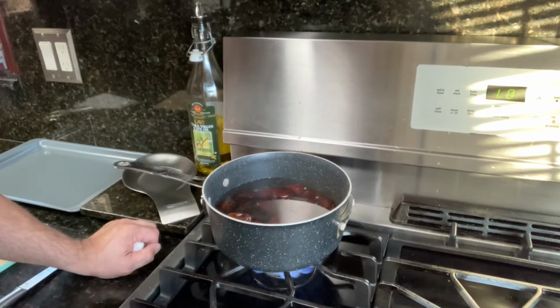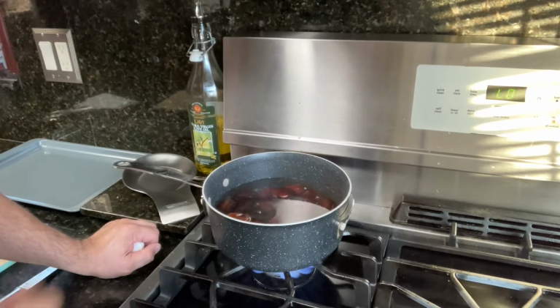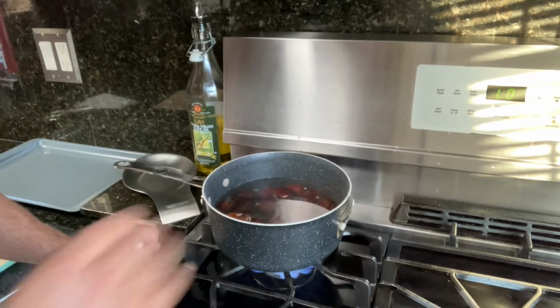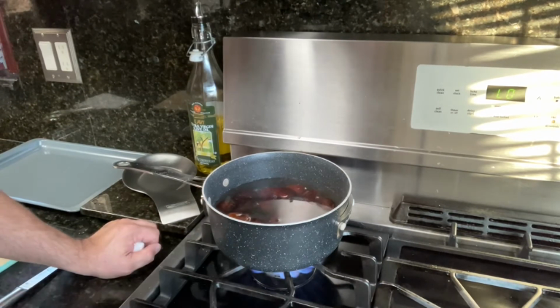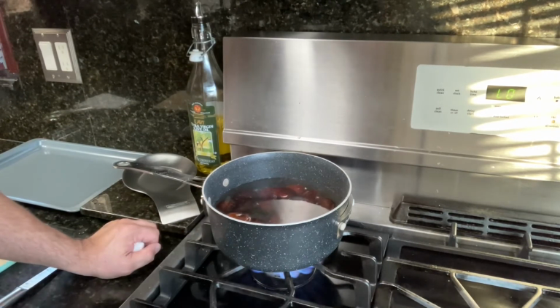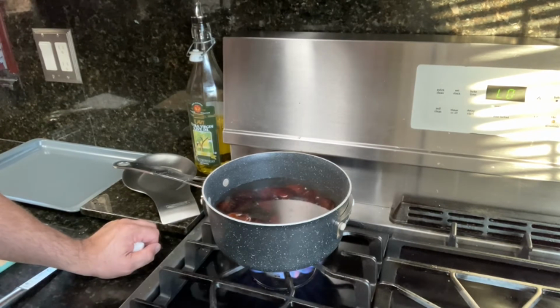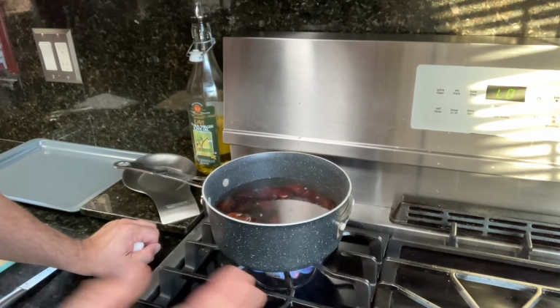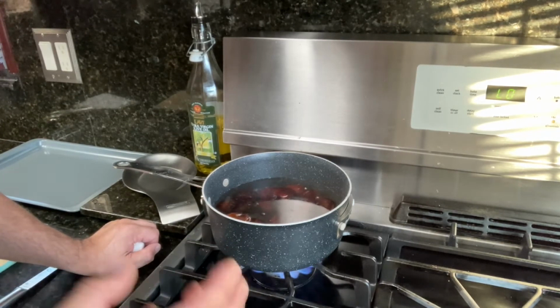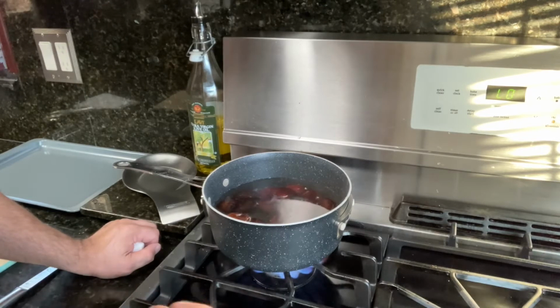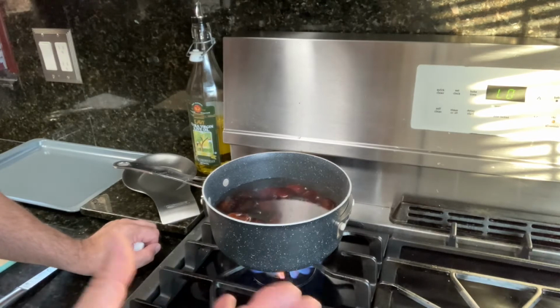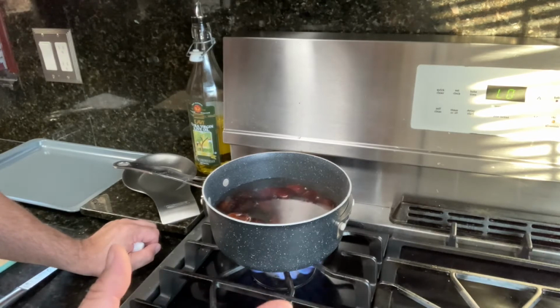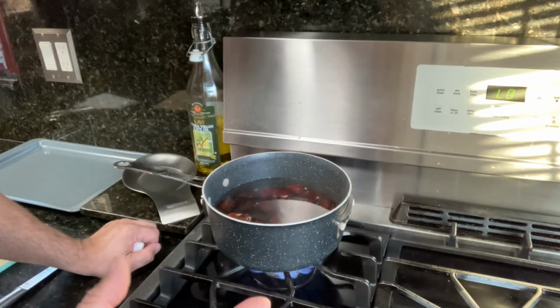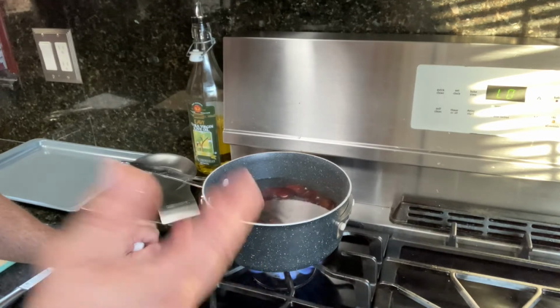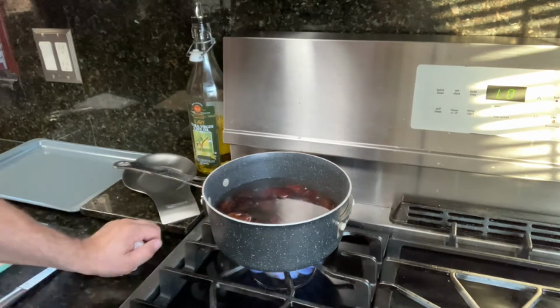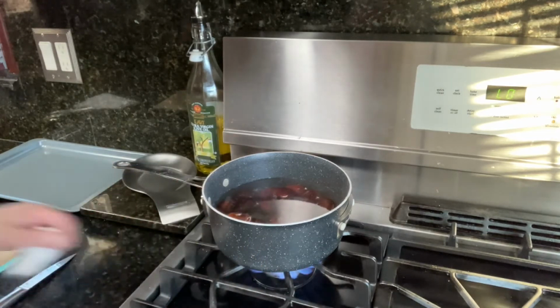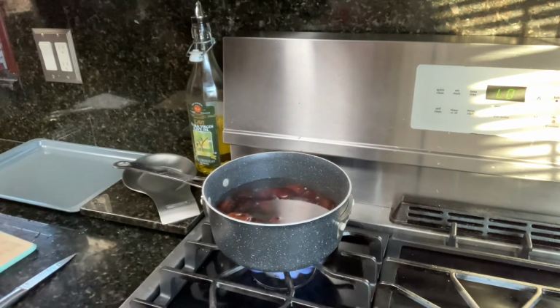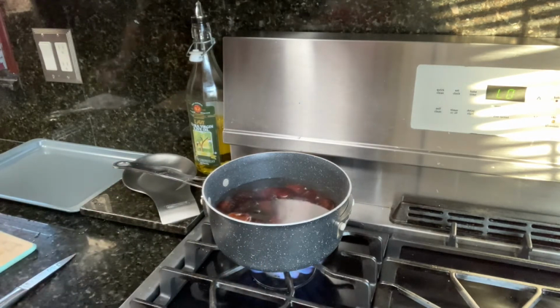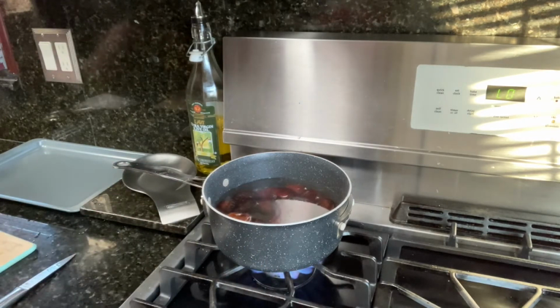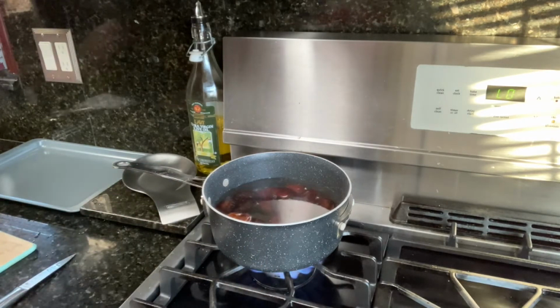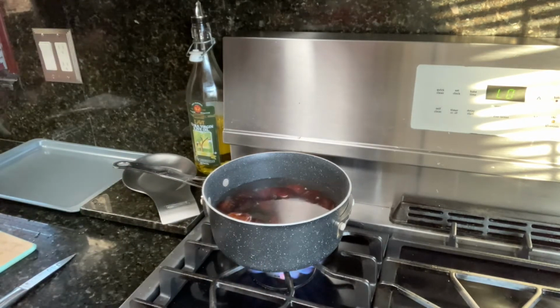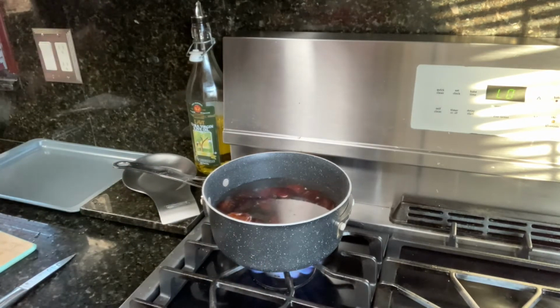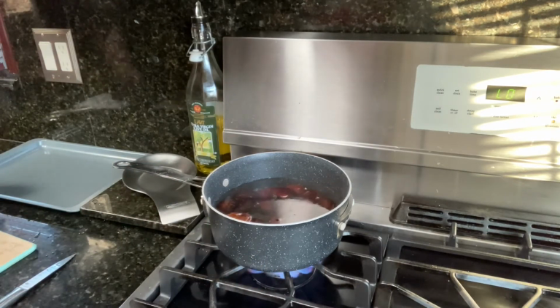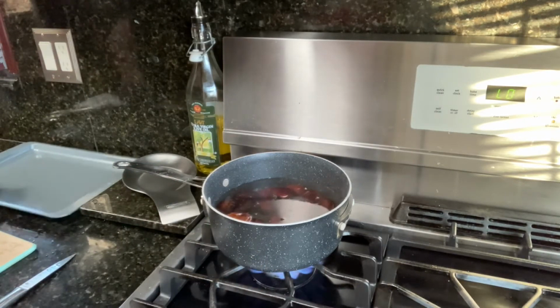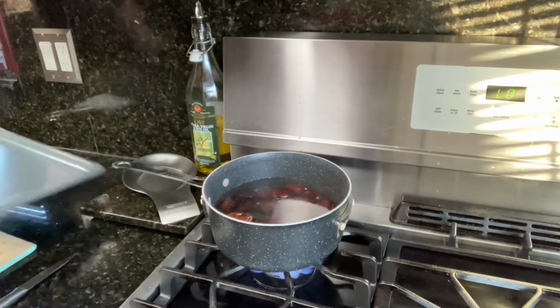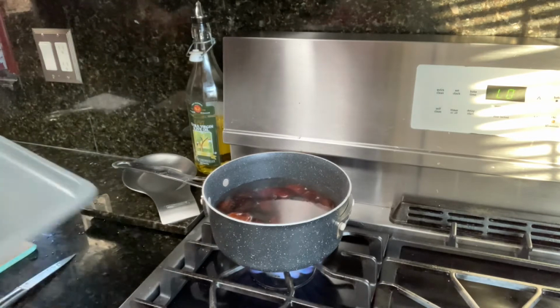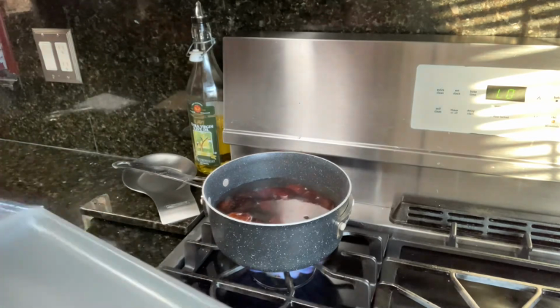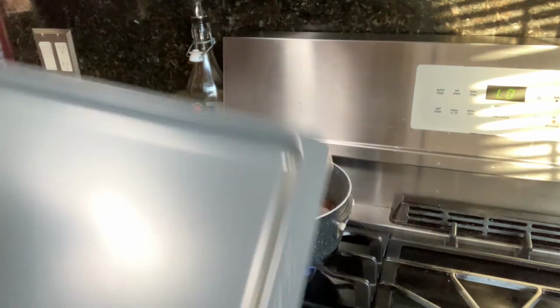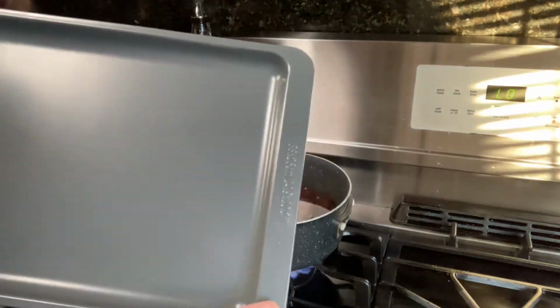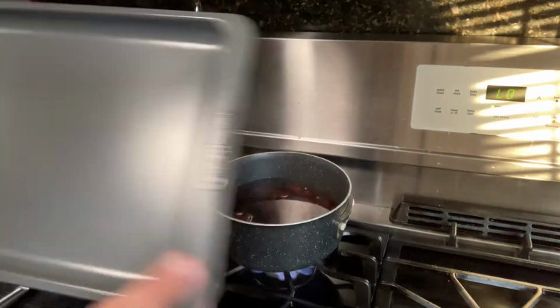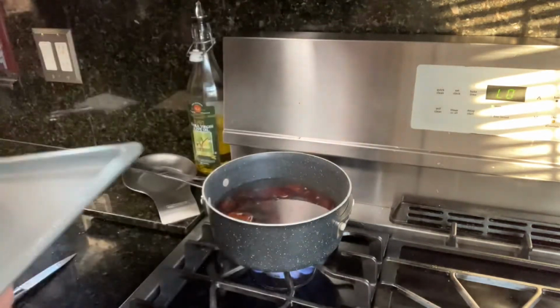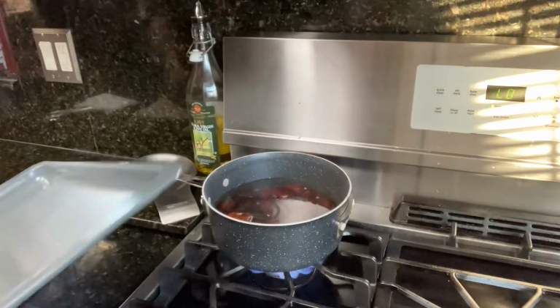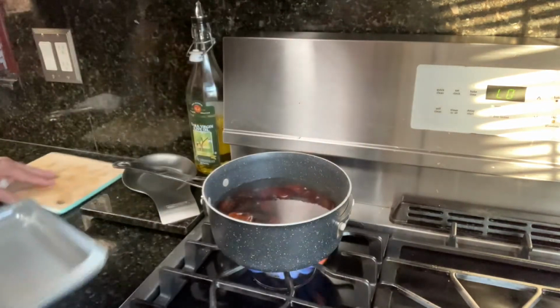So now the water is going to start boiling. I'll sort of boil the chestnuts a little bit — they'll open up, and then we can just take them out and put them on the pan.